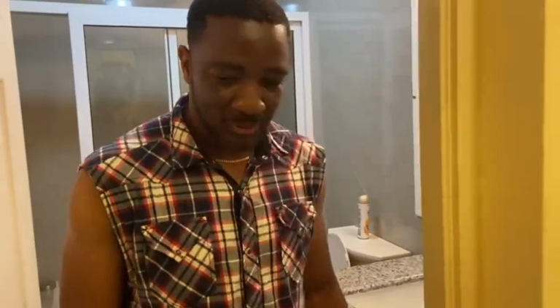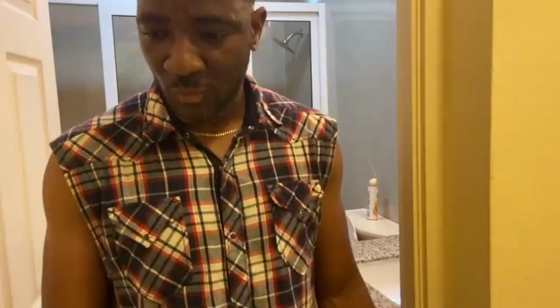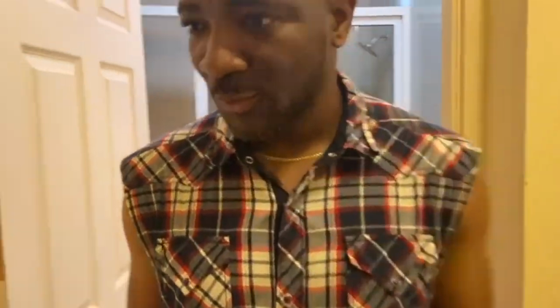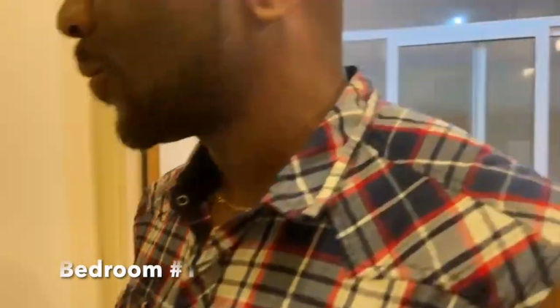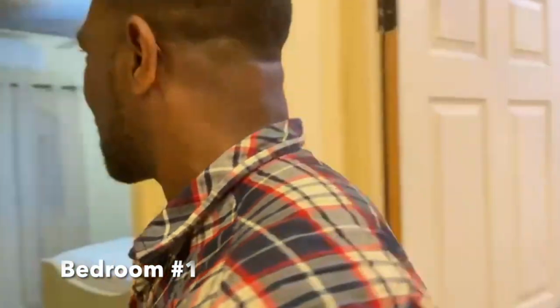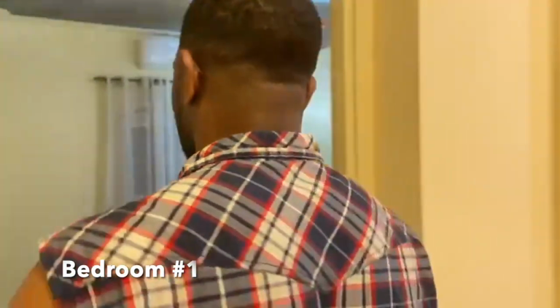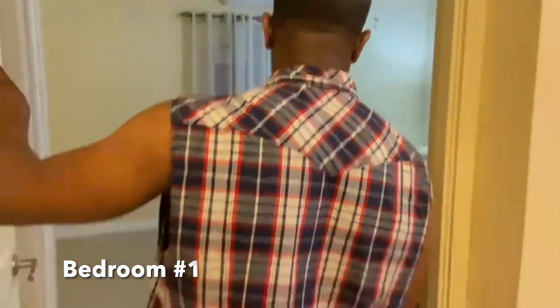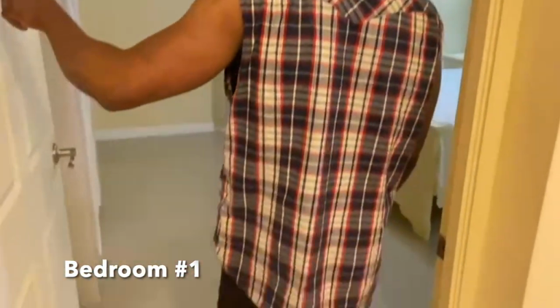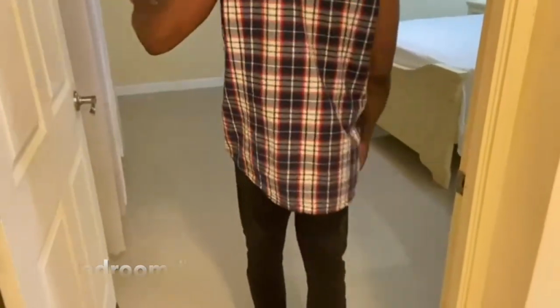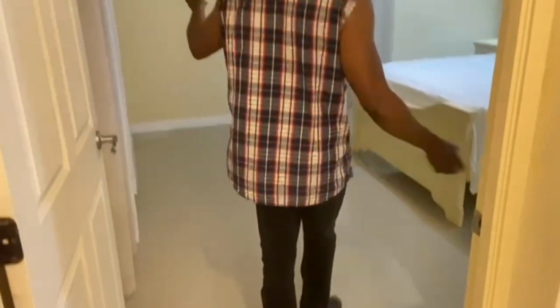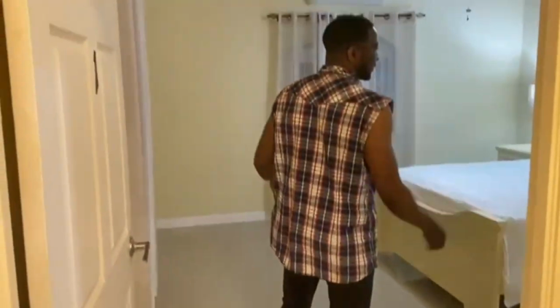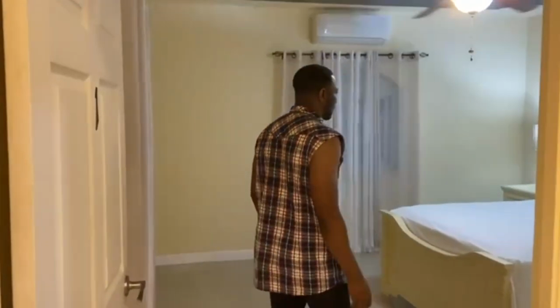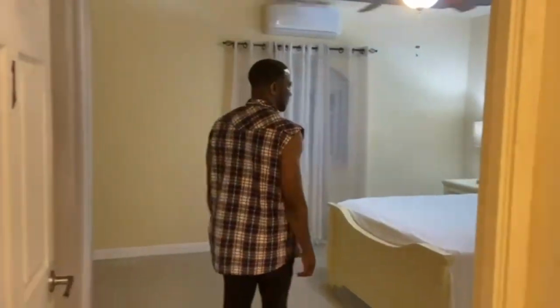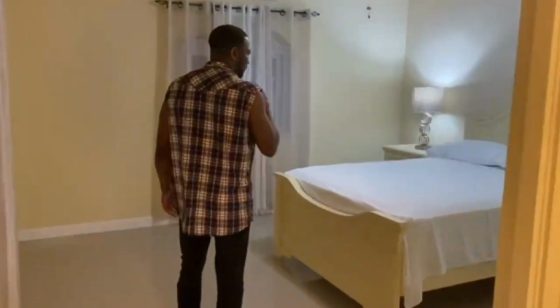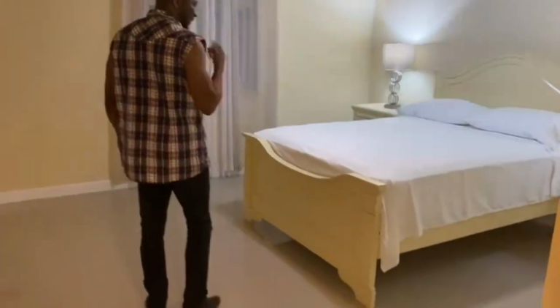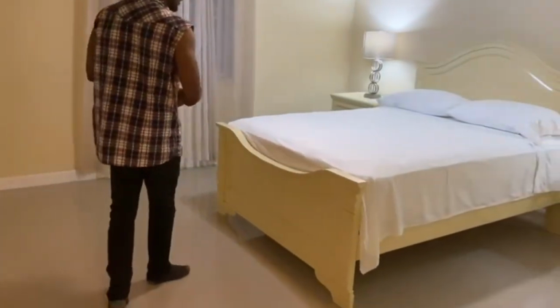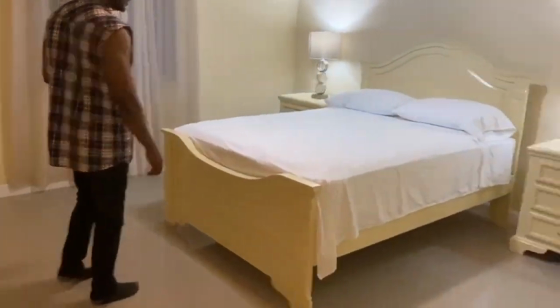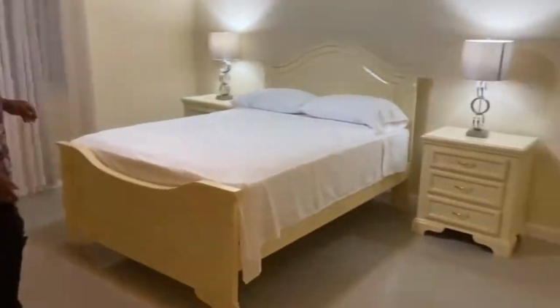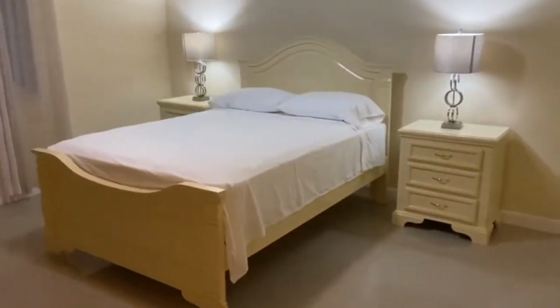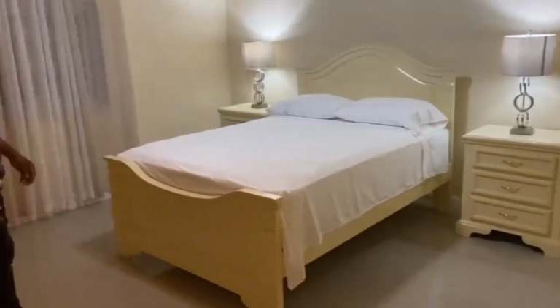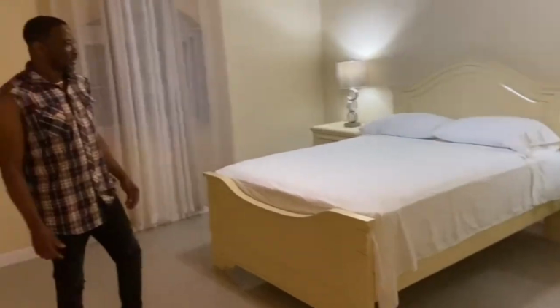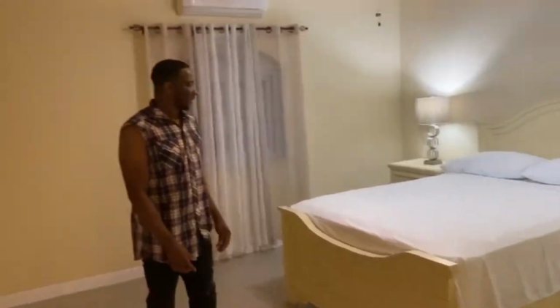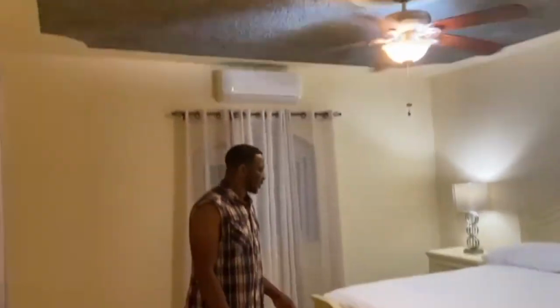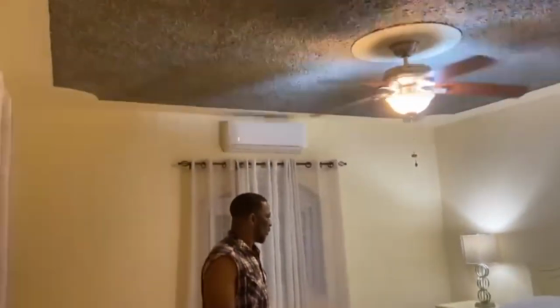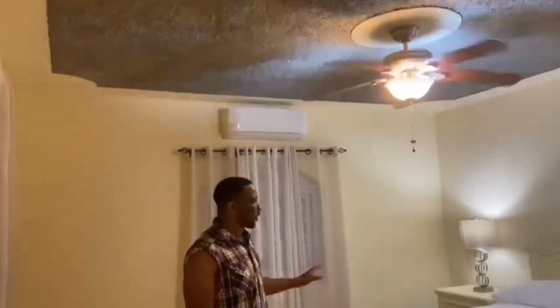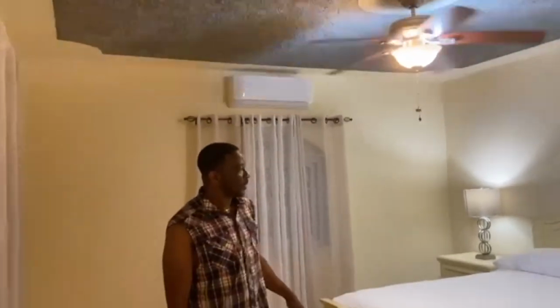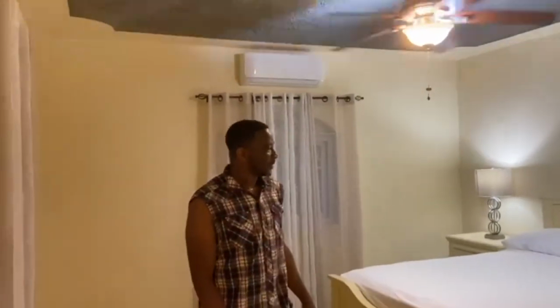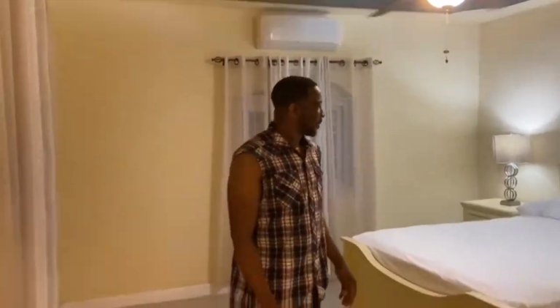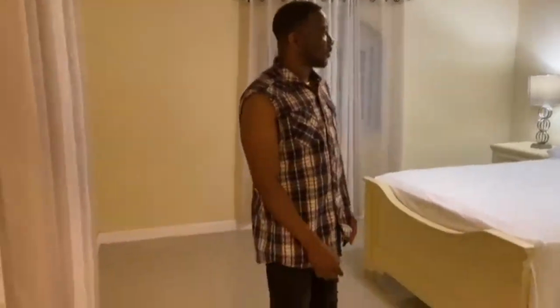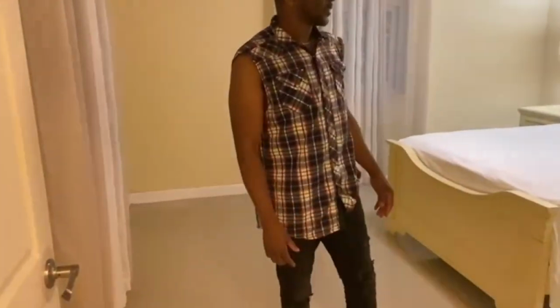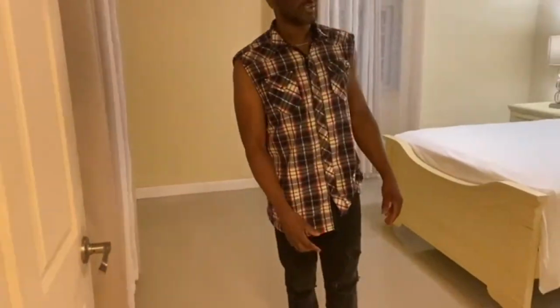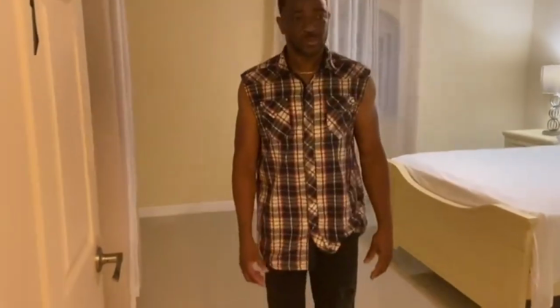Now I'm going to move into bedroom number one. You can see here — nice little bedroom here for people to vacation away from home. It's going to be a home away from home. Room number one, R&J Roos.